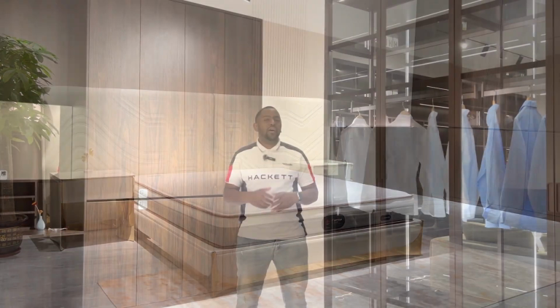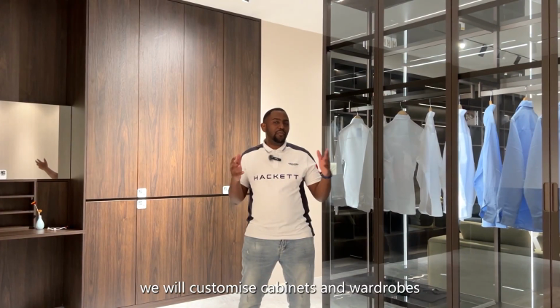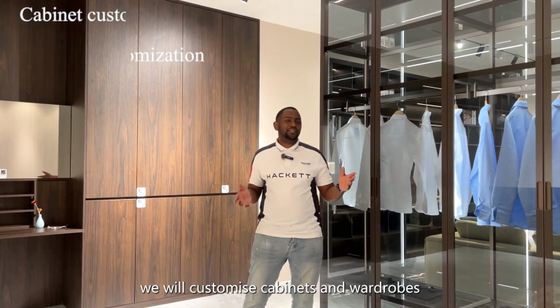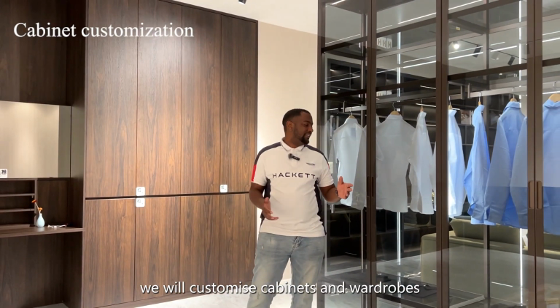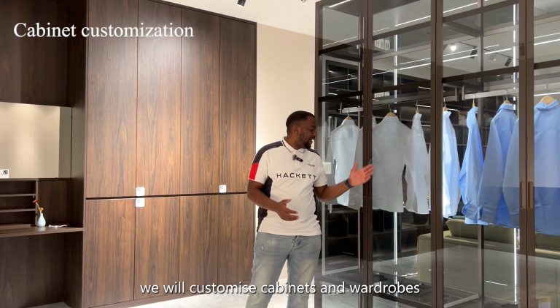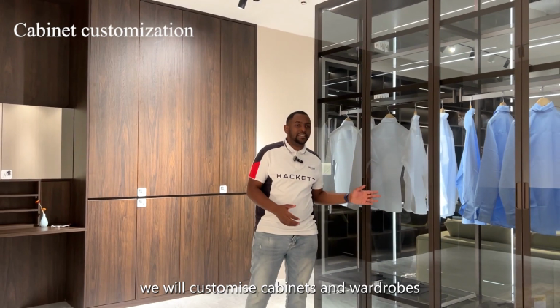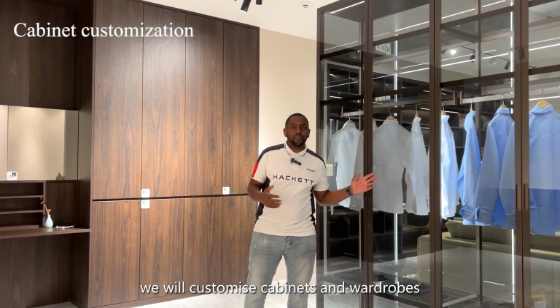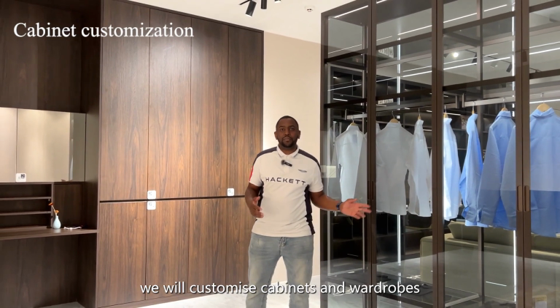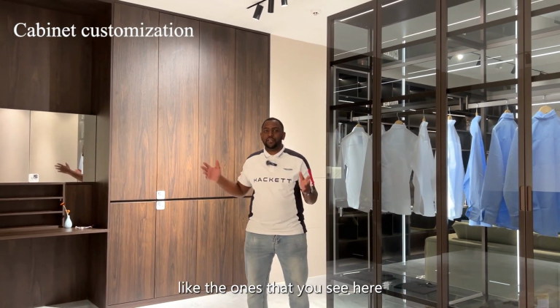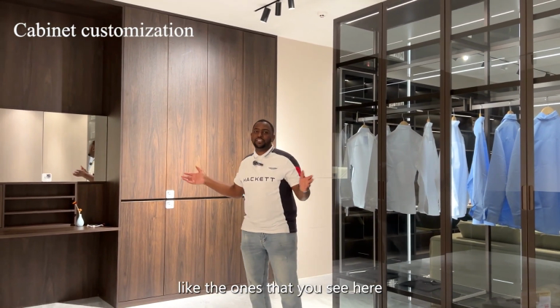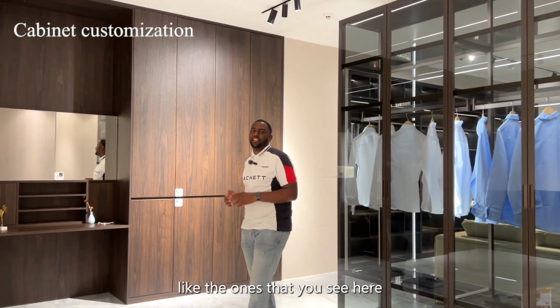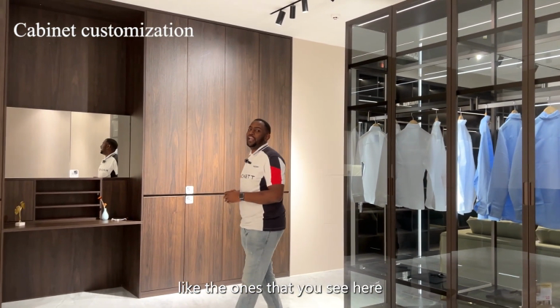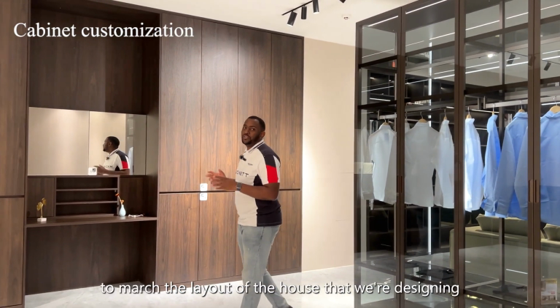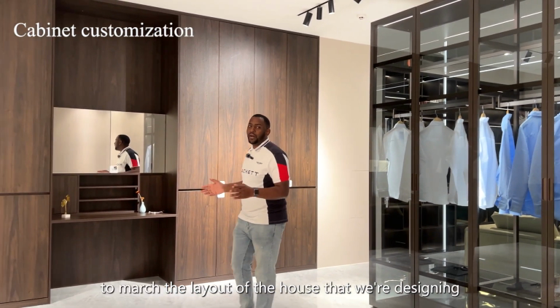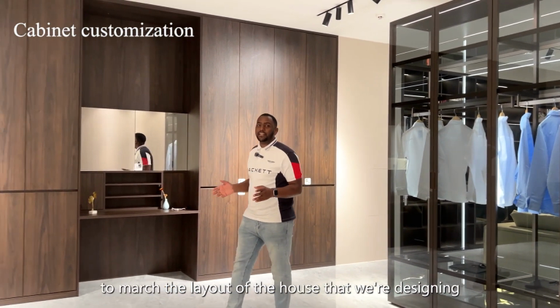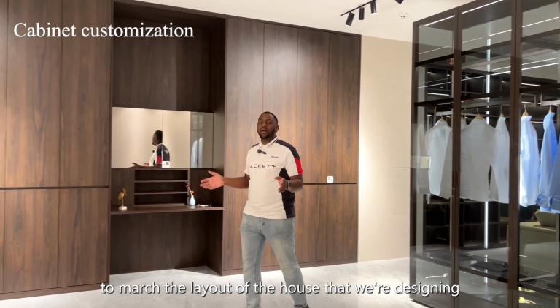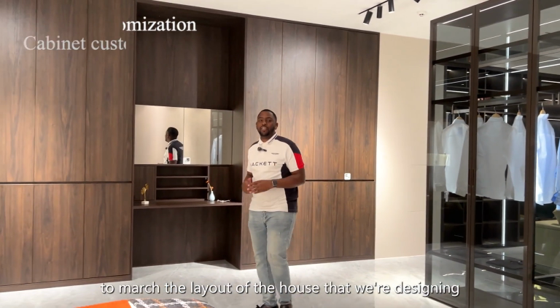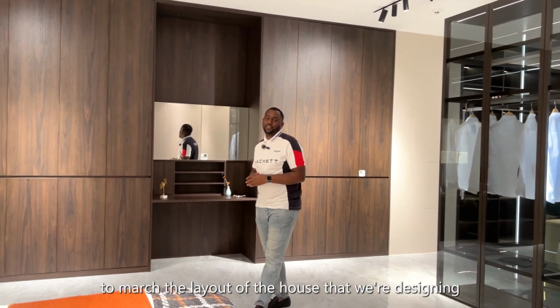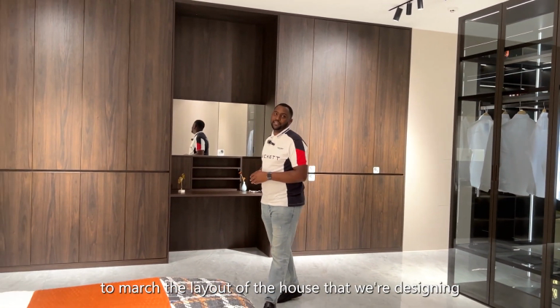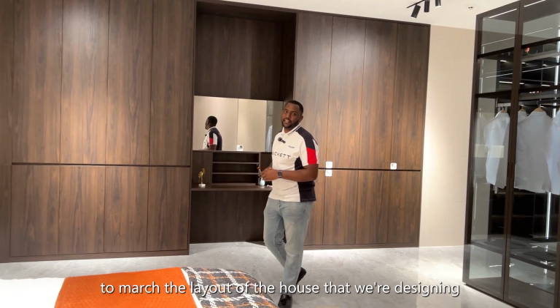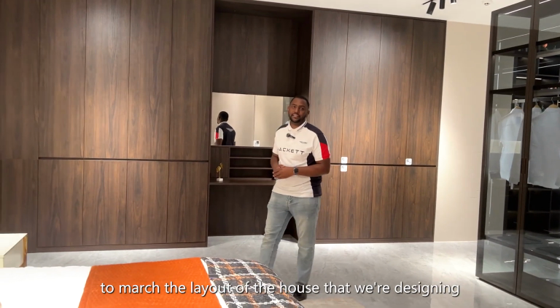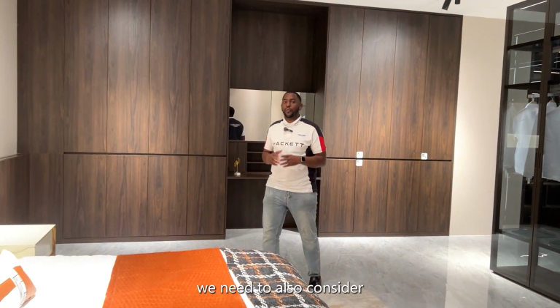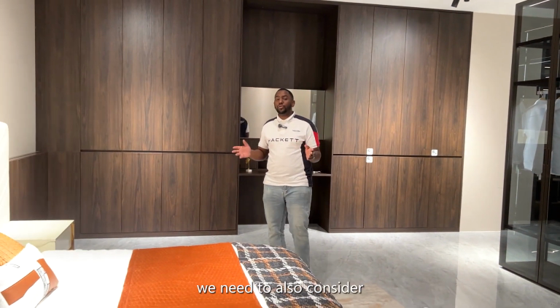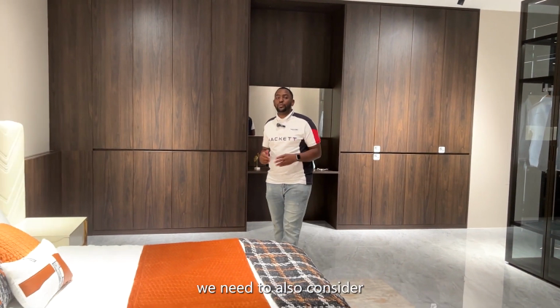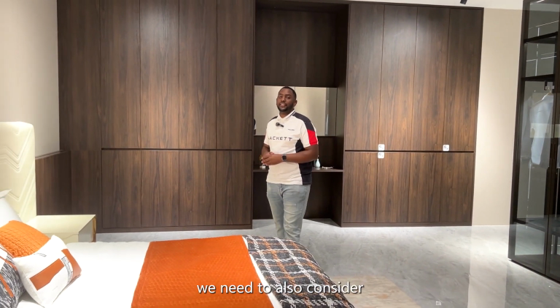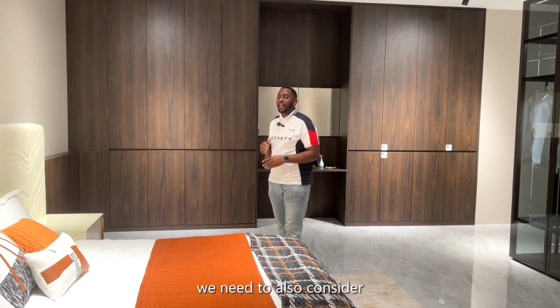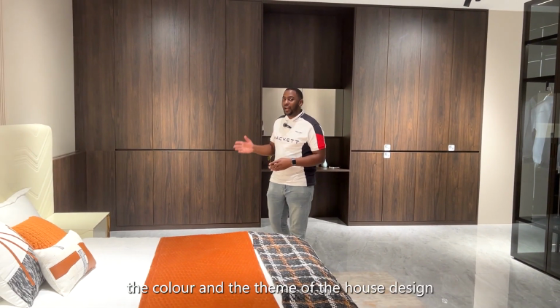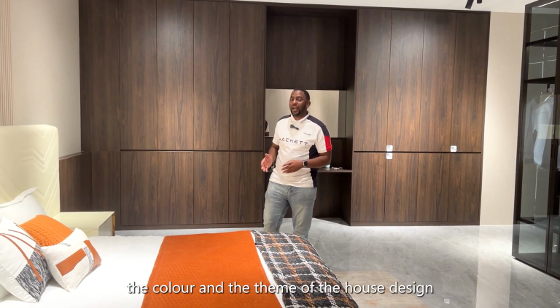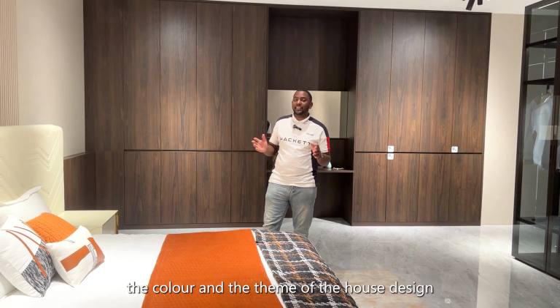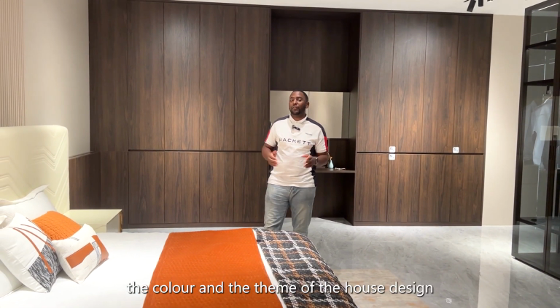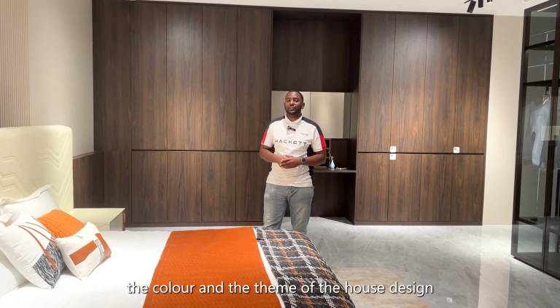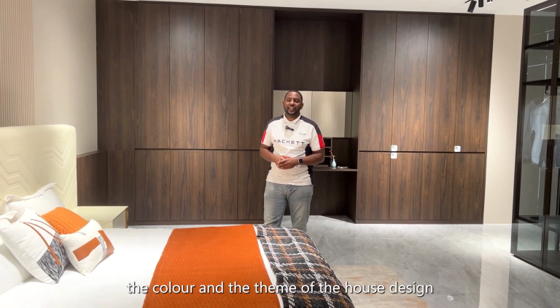We will customize cabinets and wardrobes, like the ones that you're seeing here, to match the layout of the house and our design. We also need to consider the color and the theme of the house design.